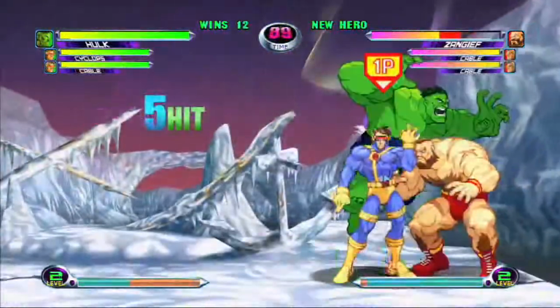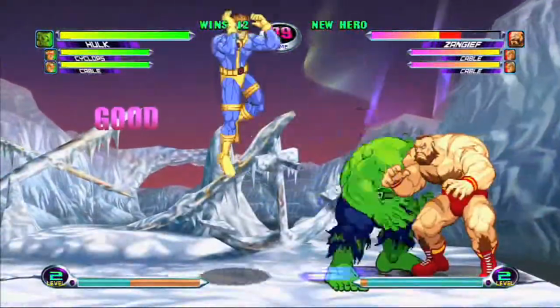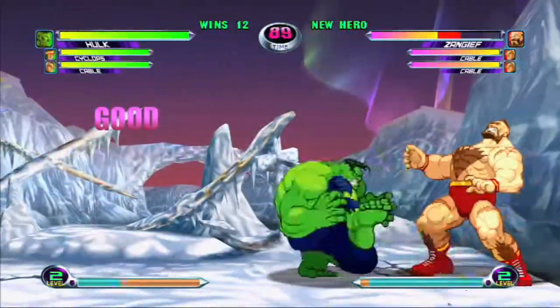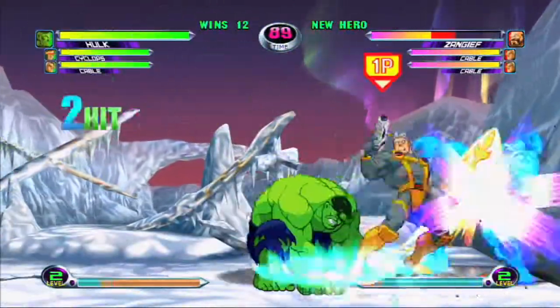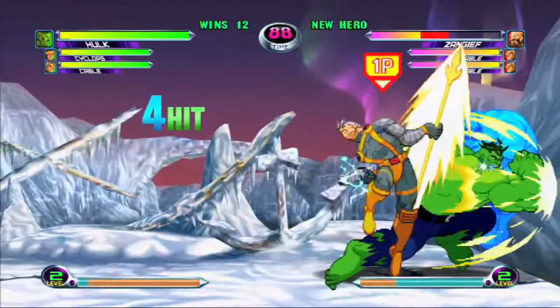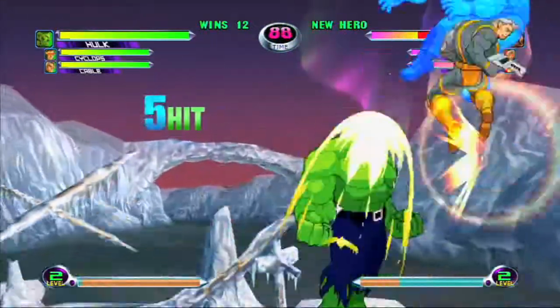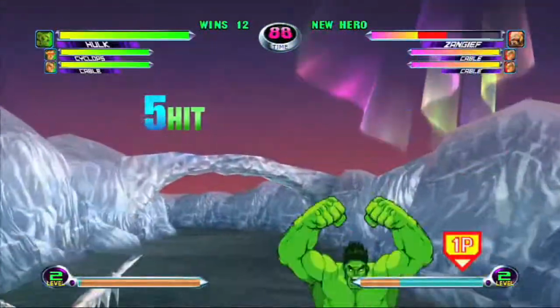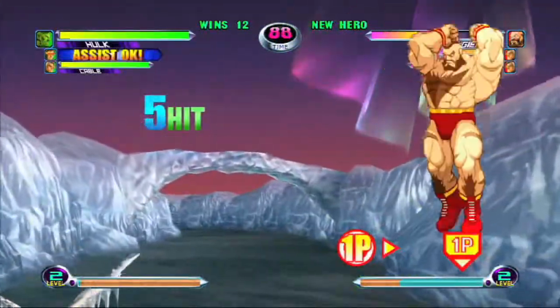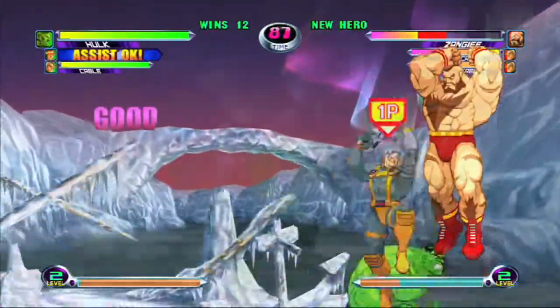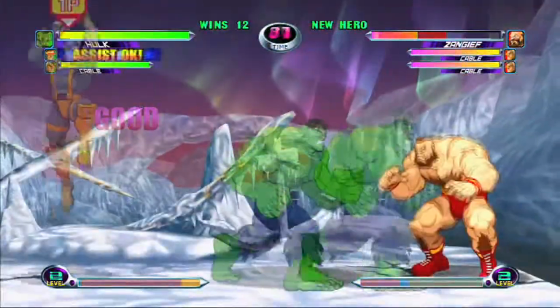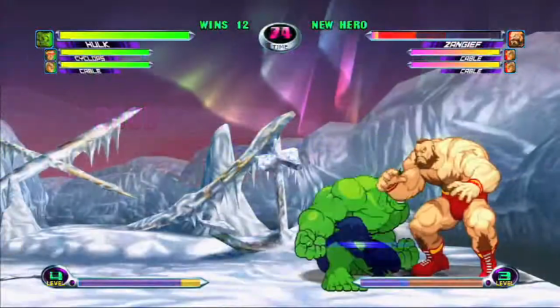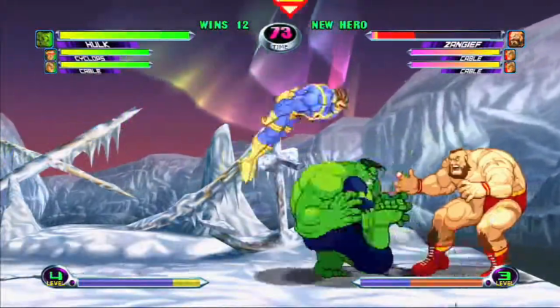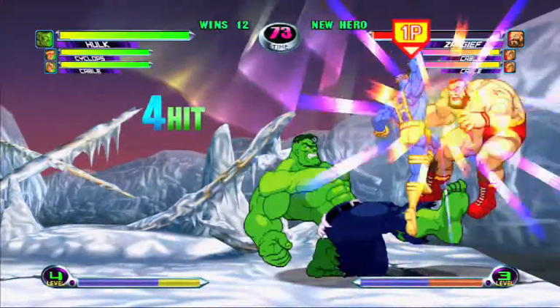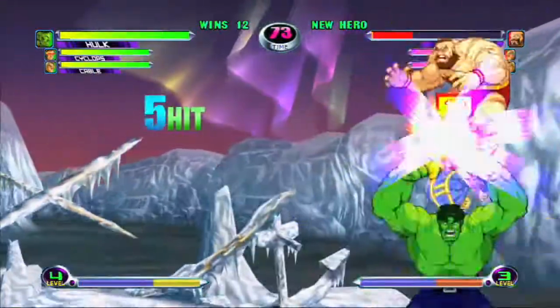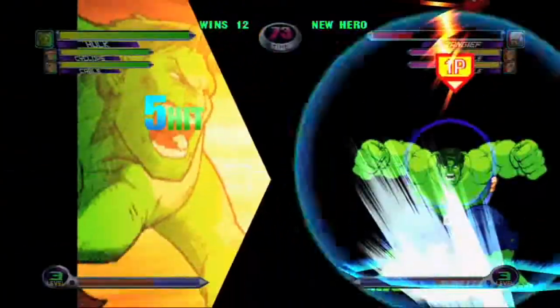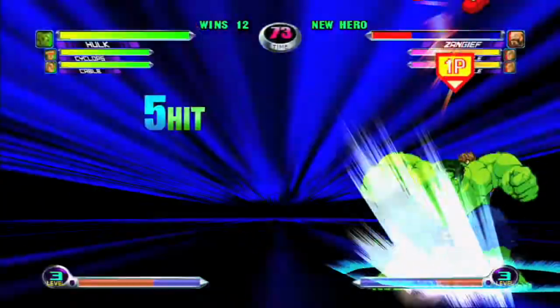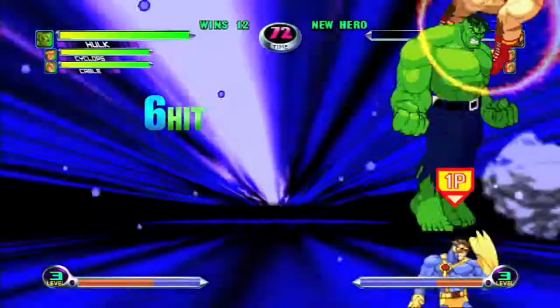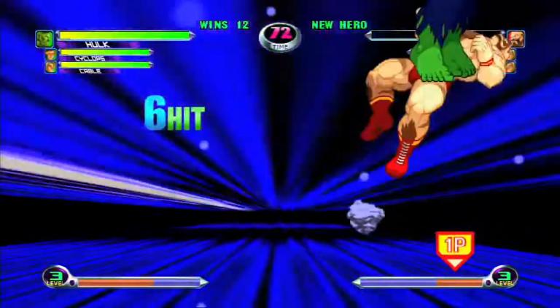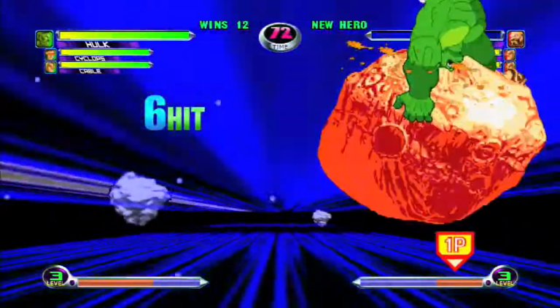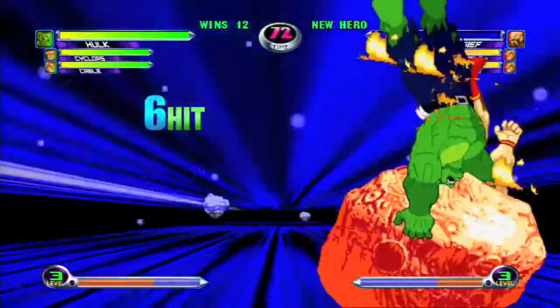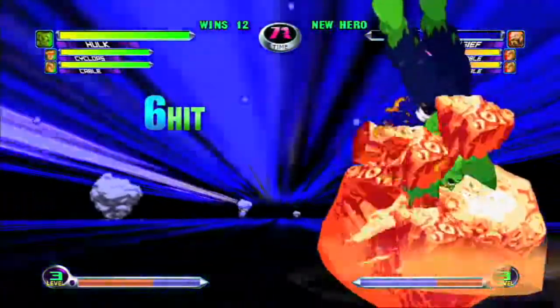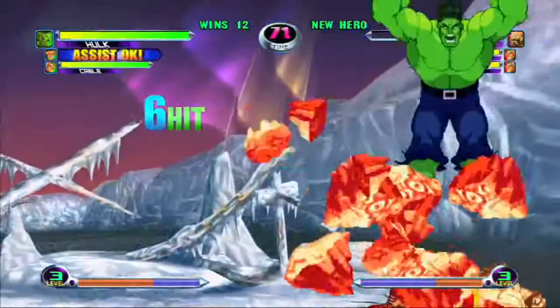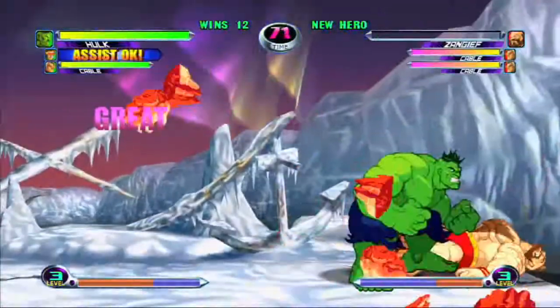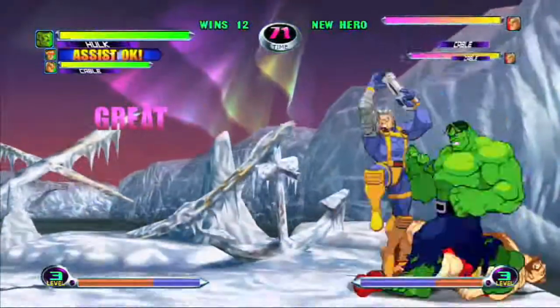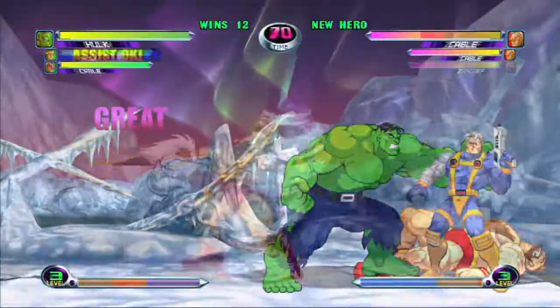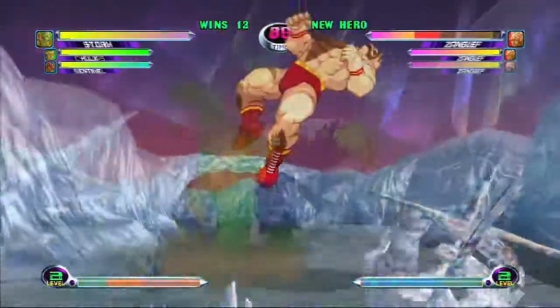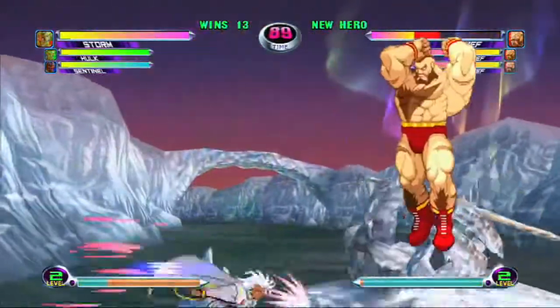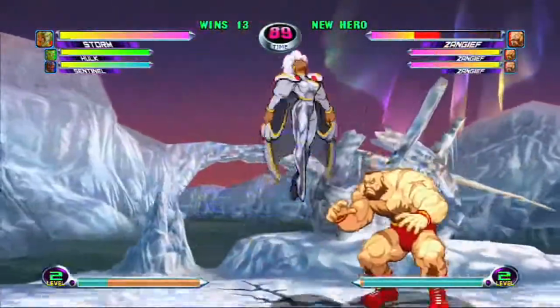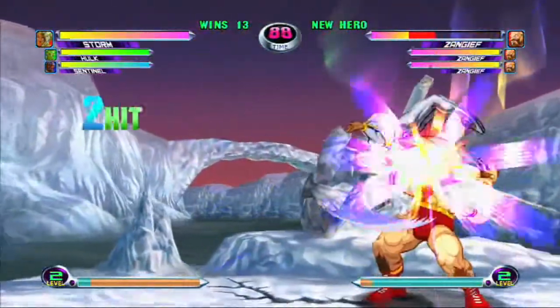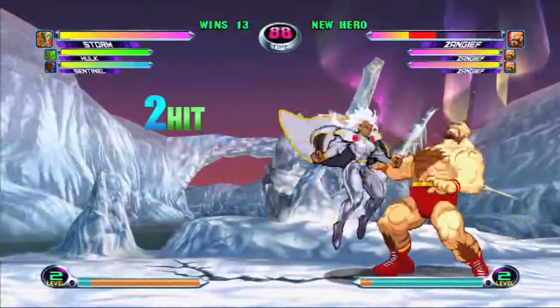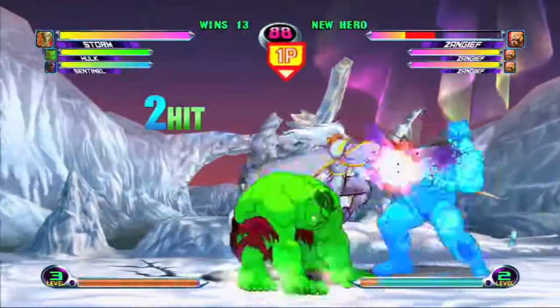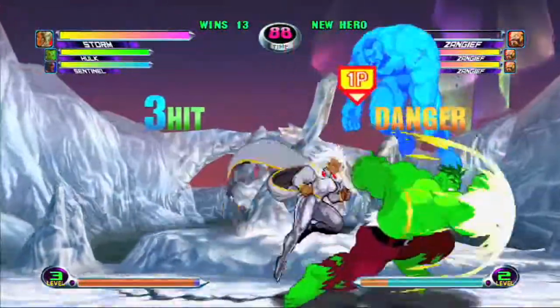Once he does get close, Hulk's major advantage is that he's very strong and can pretty much deal a good amount of damage on any character. Using his Gamma Charge assist is also recommended because it covers a lot of area on the ground and is a good assist to help continue a ground combat.